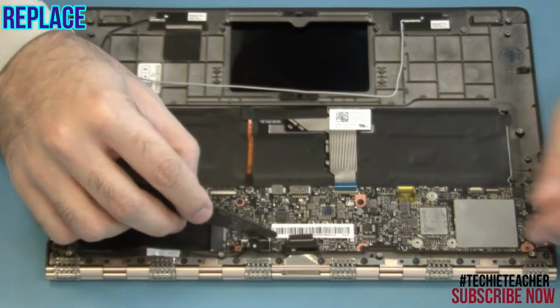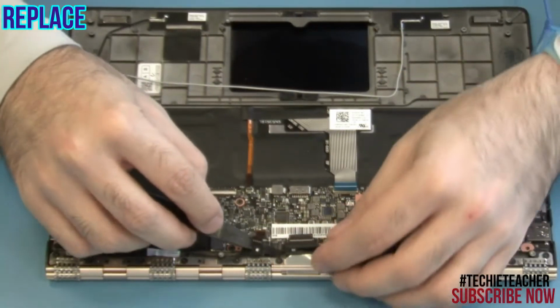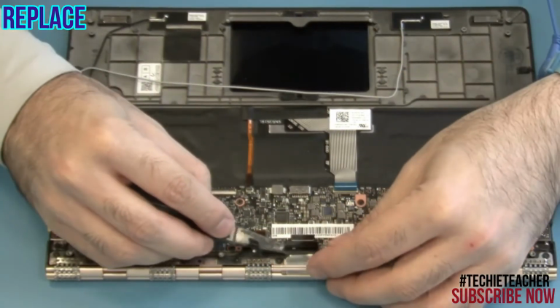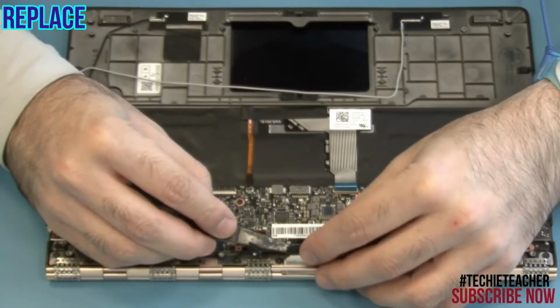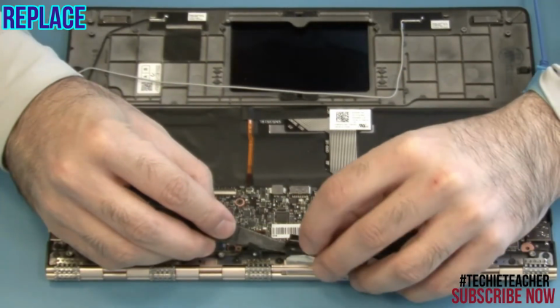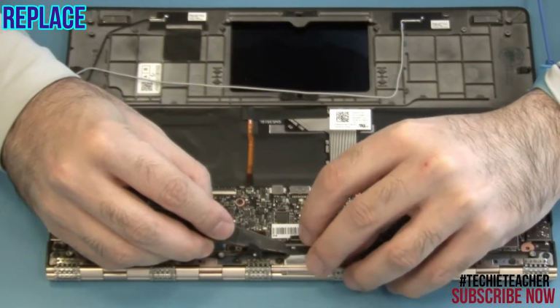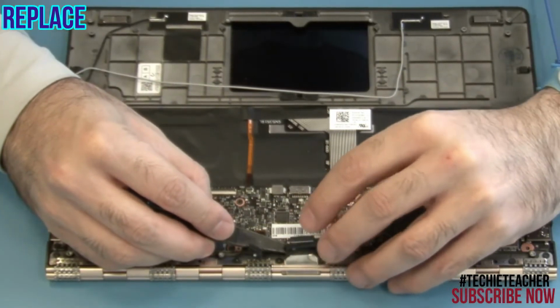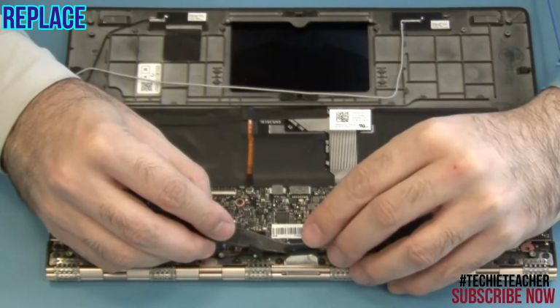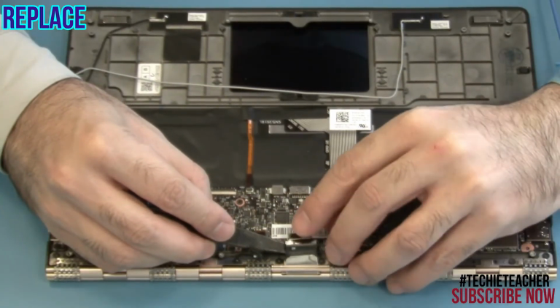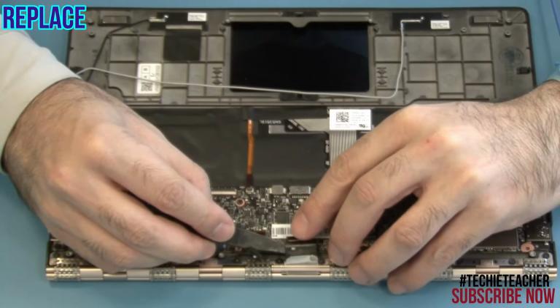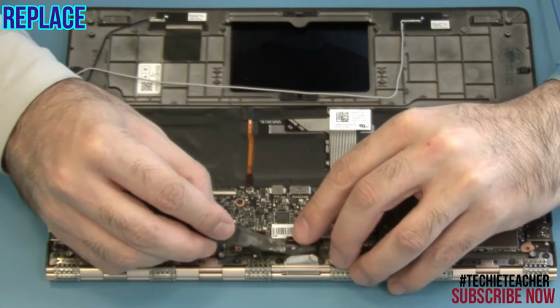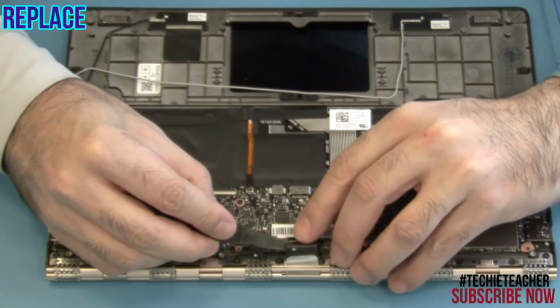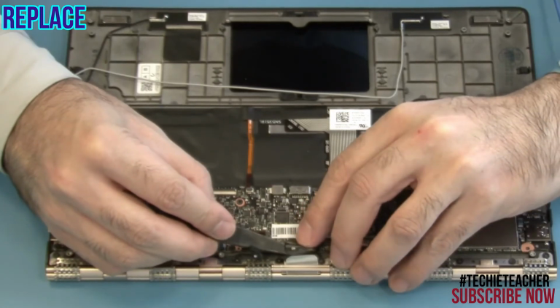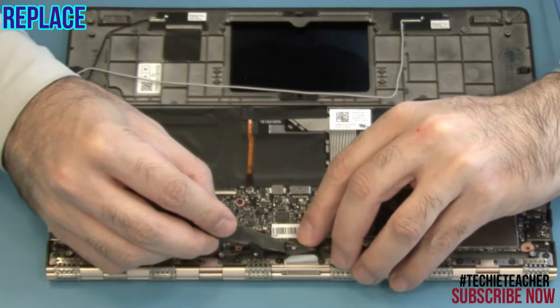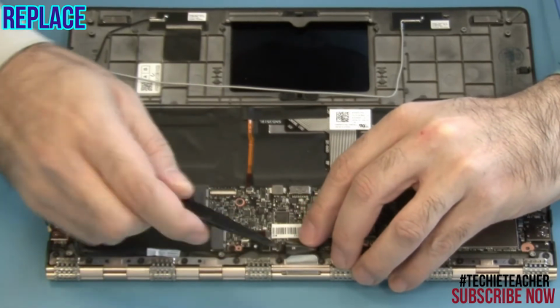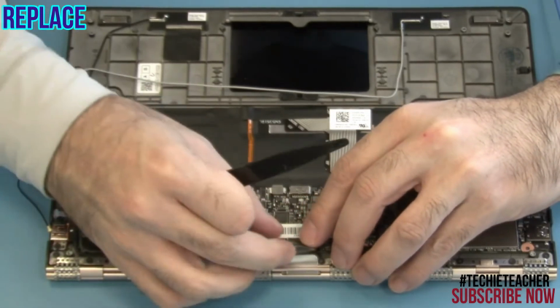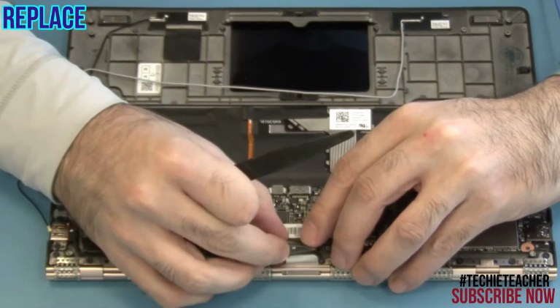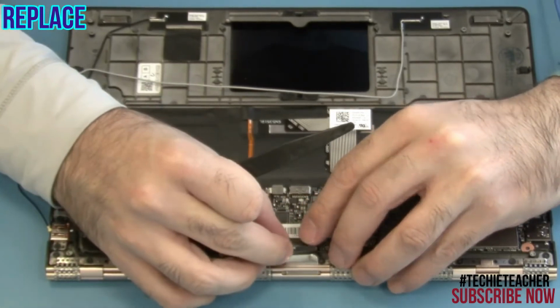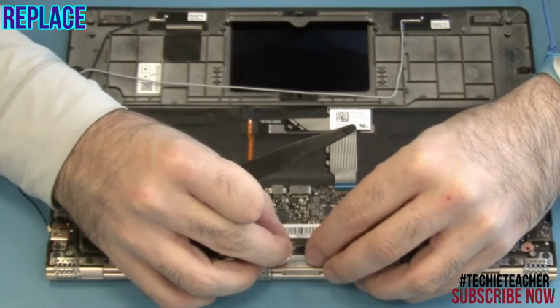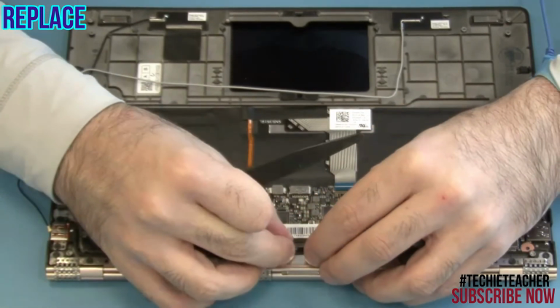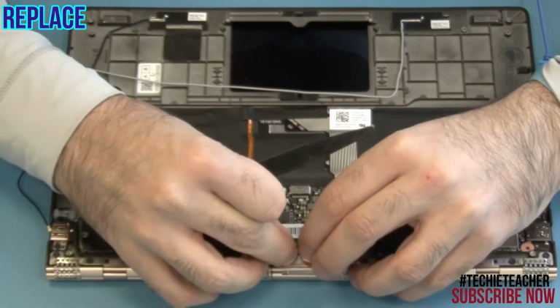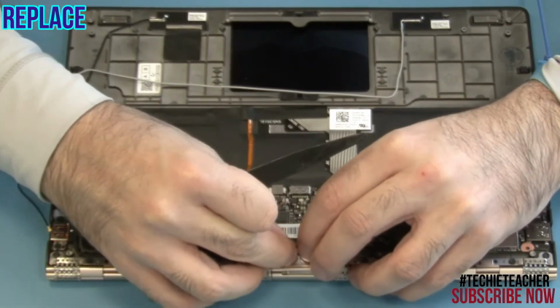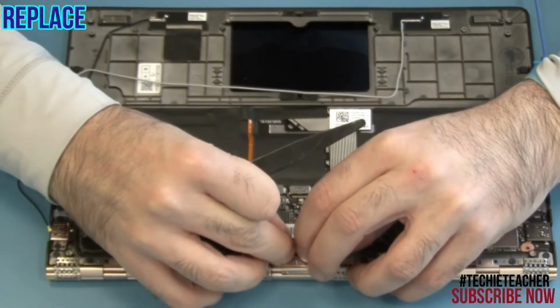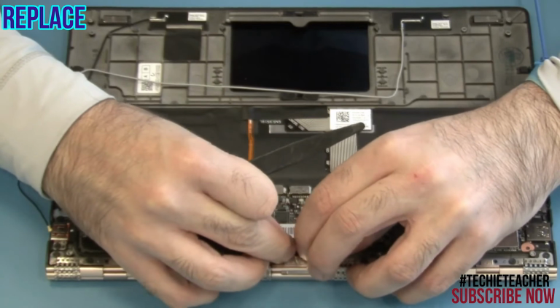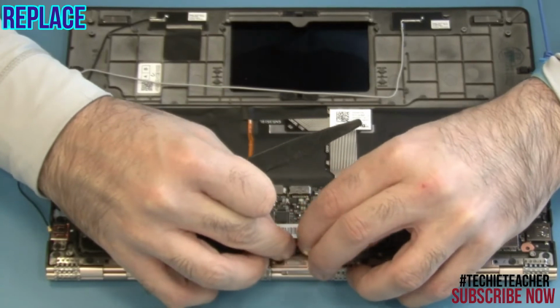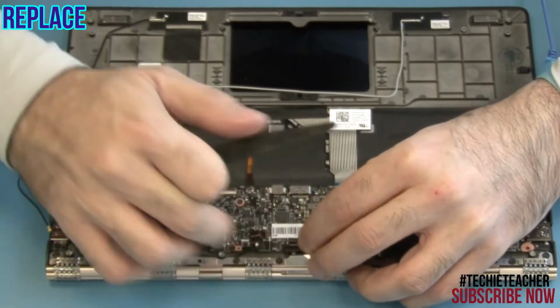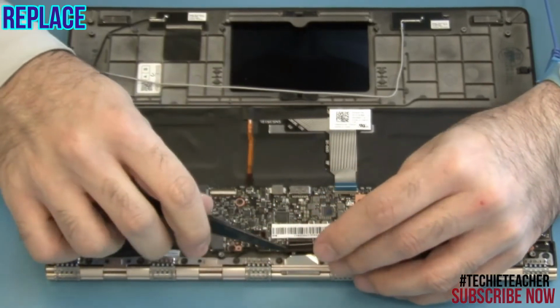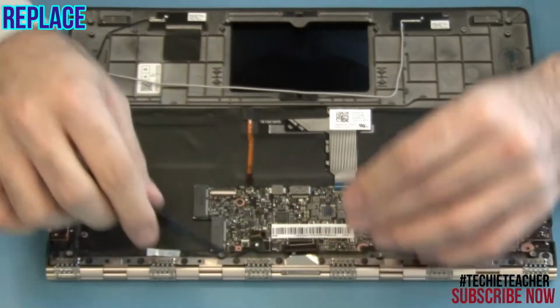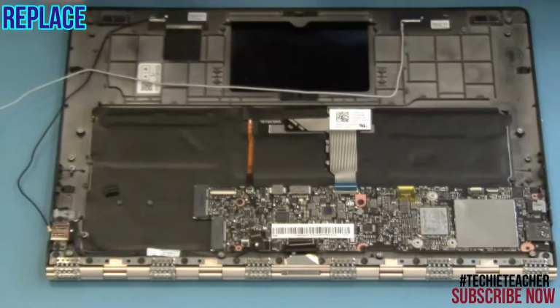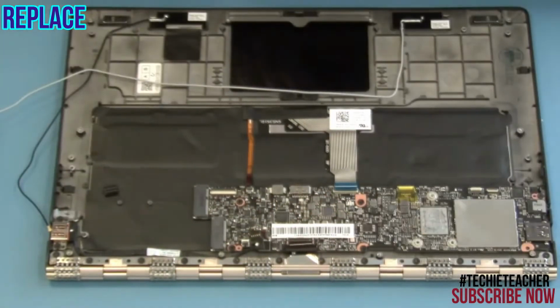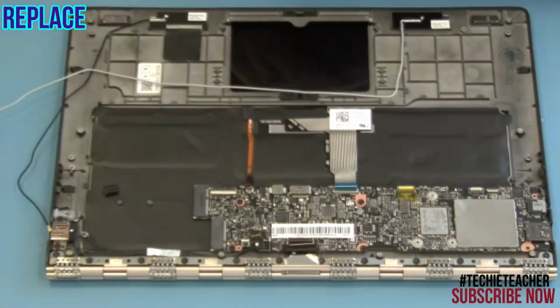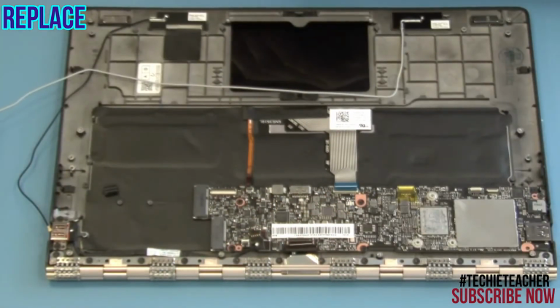Connect the LCD cable, the power connector cable, the backlight cable, and the keyboard cable. Install six screws.